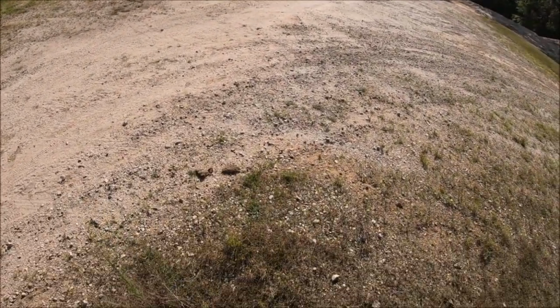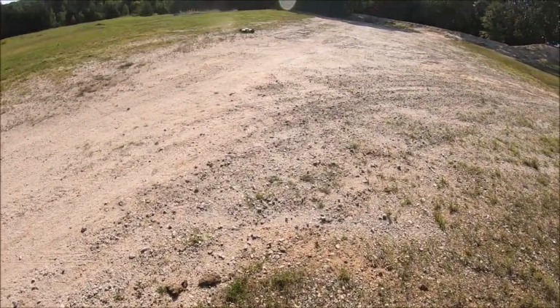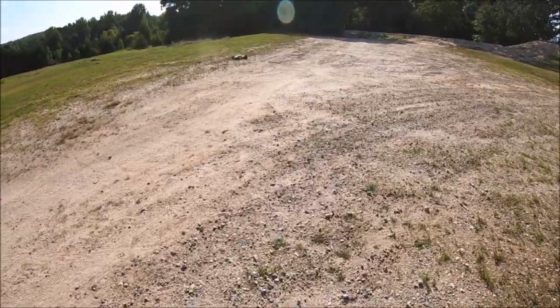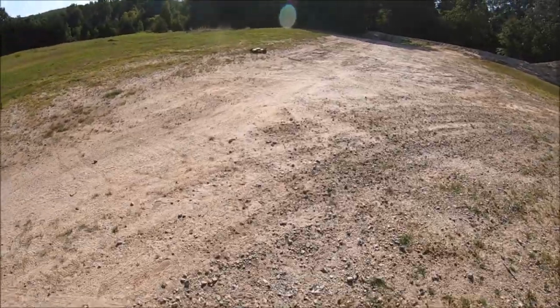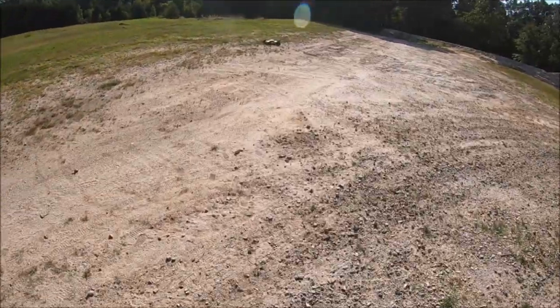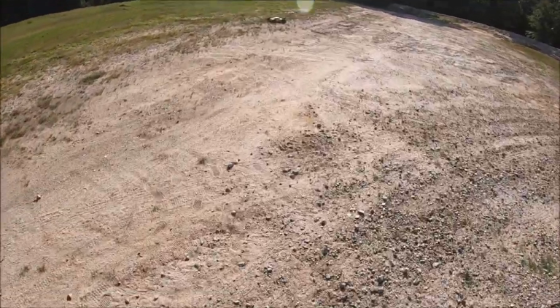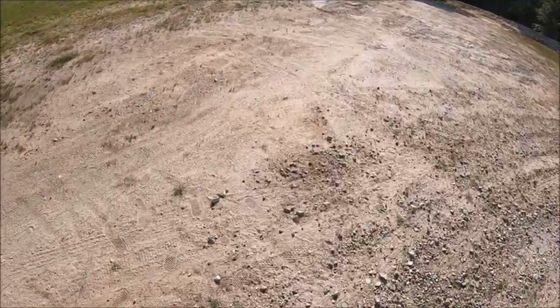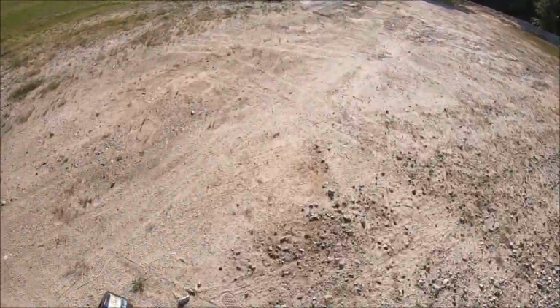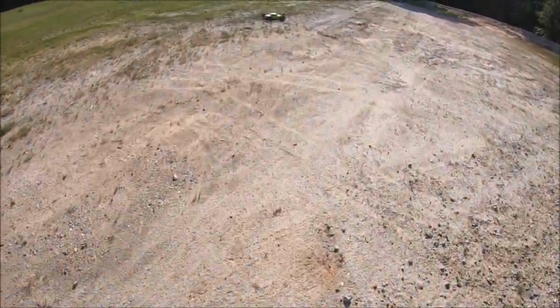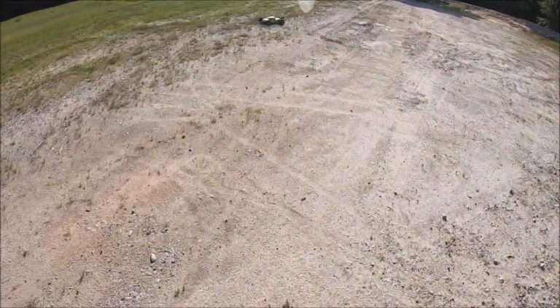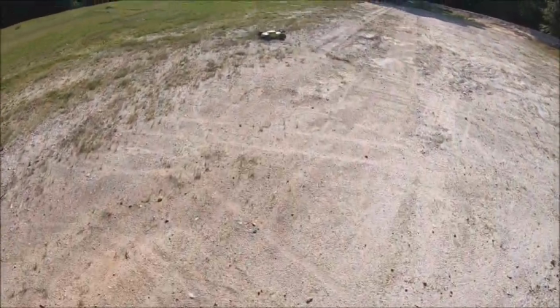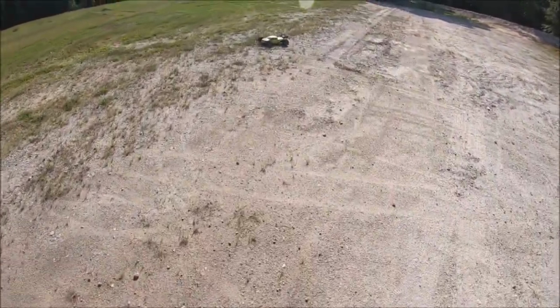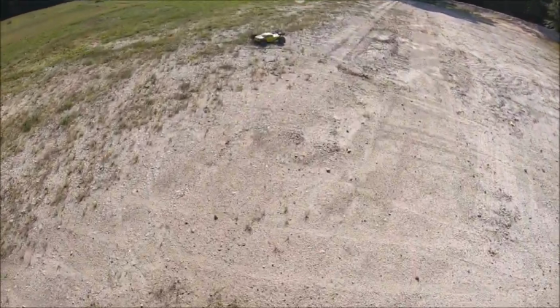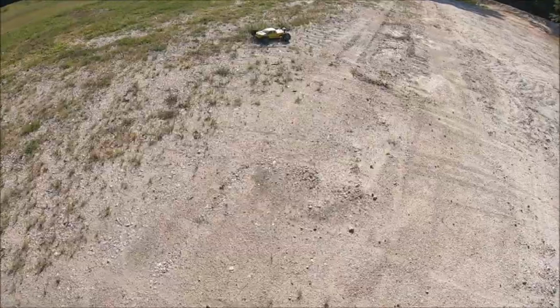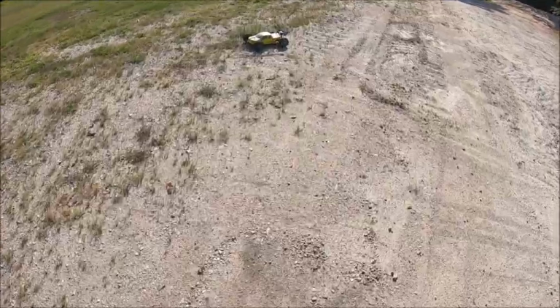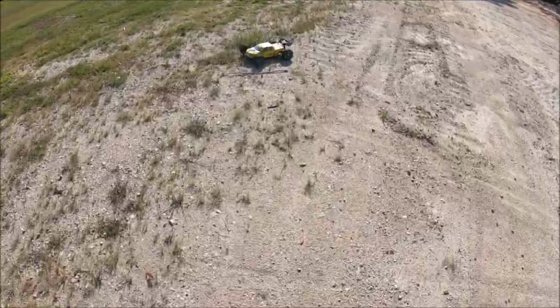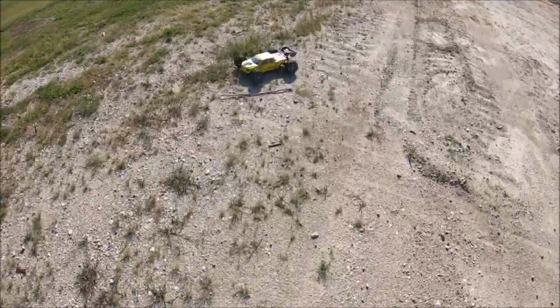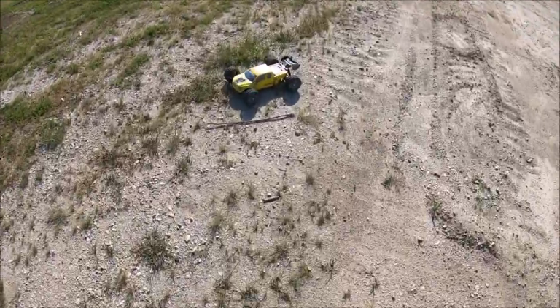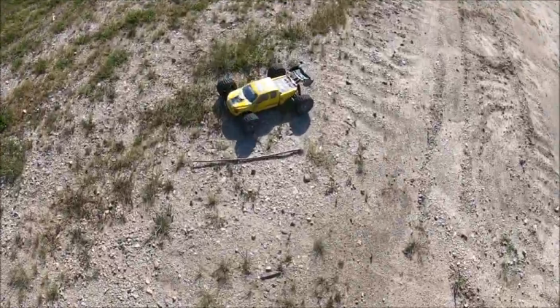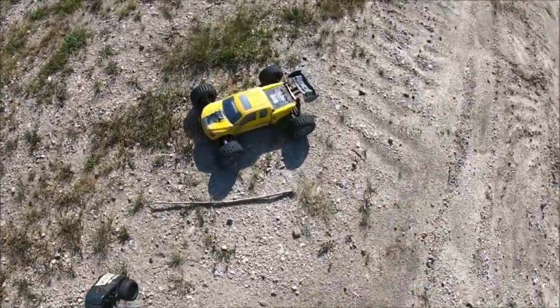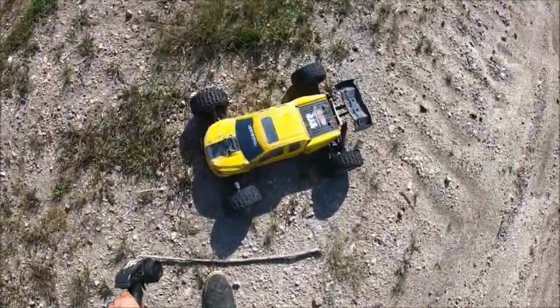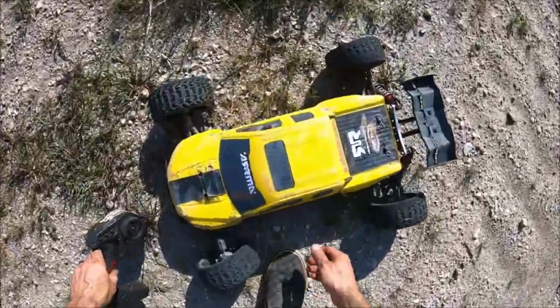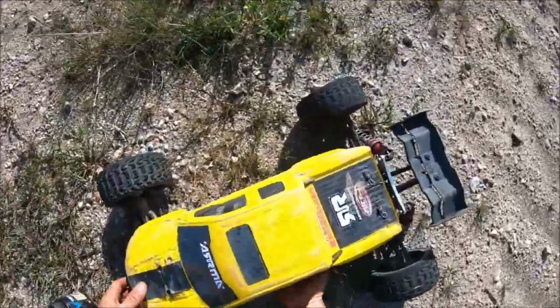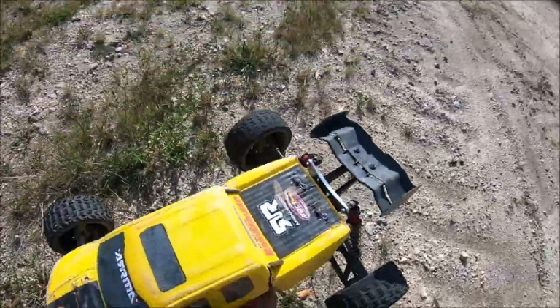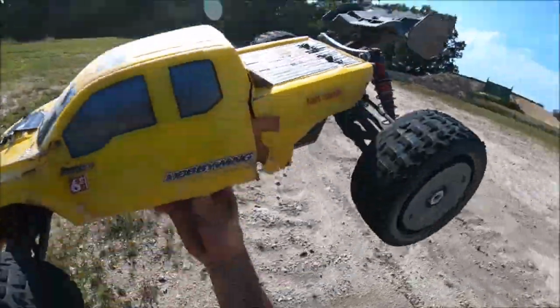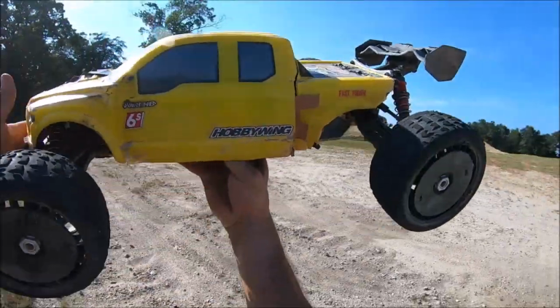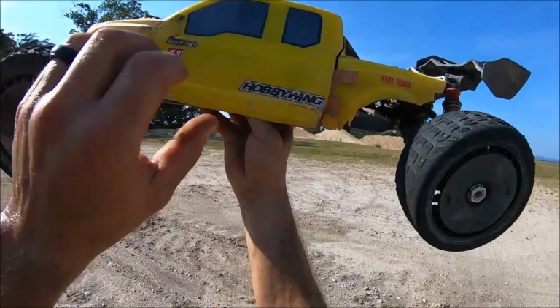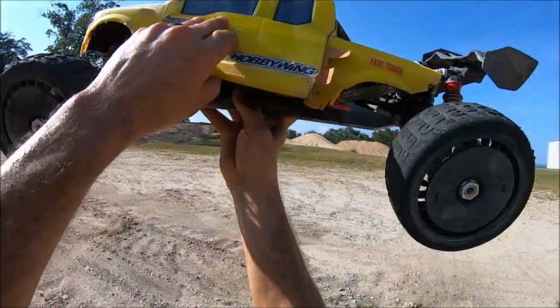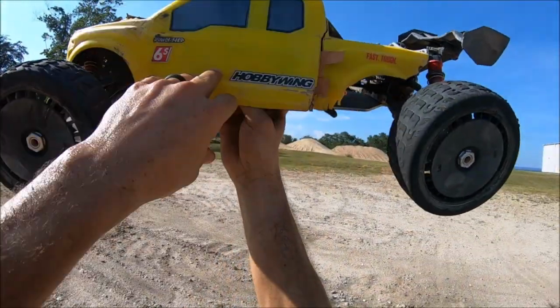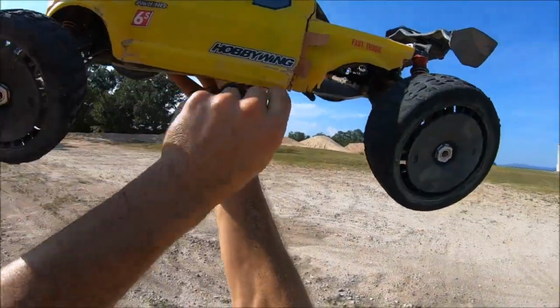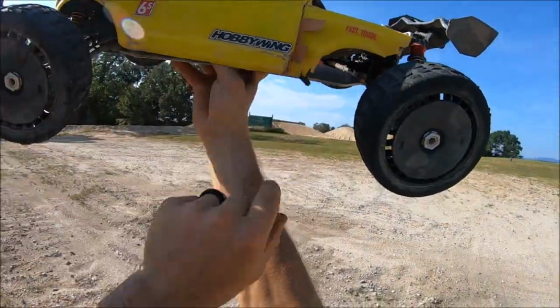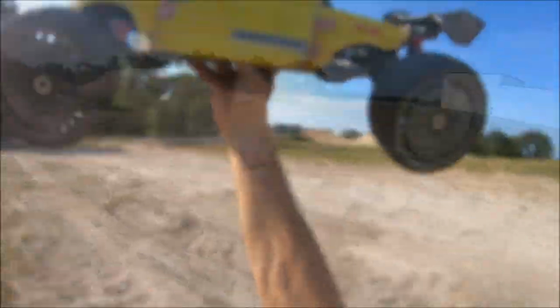There goes the body again. This might be the last of the original Big Bird body. He's taking some massive downforce crackage there.